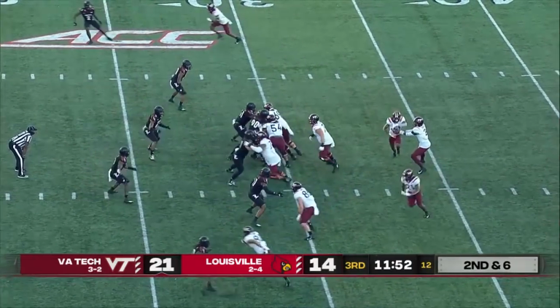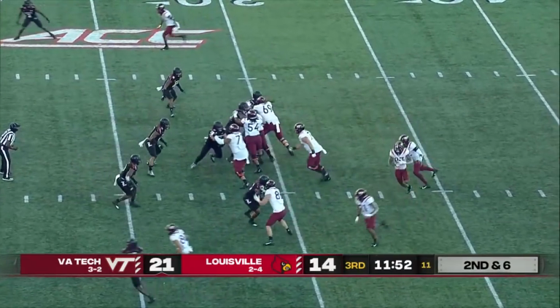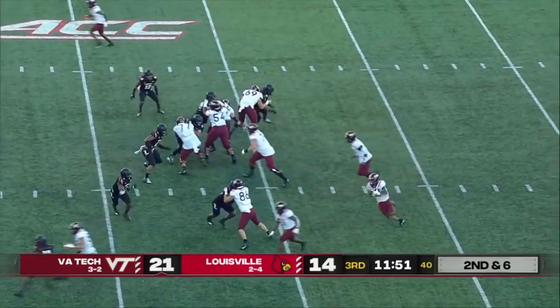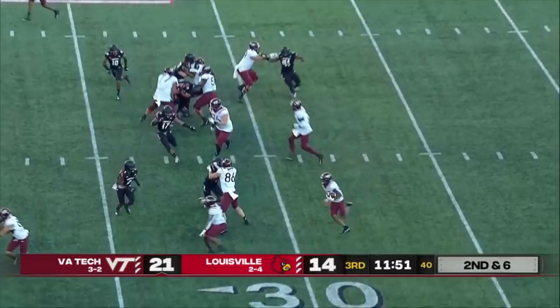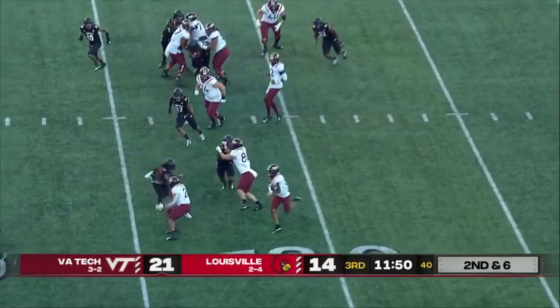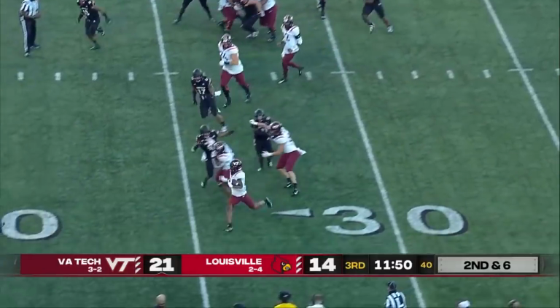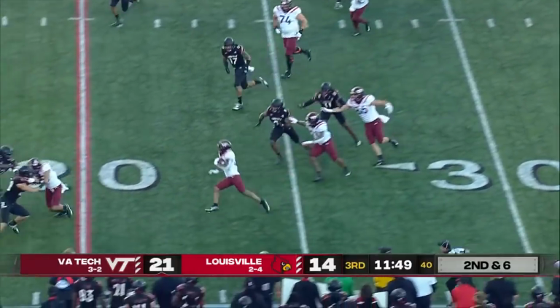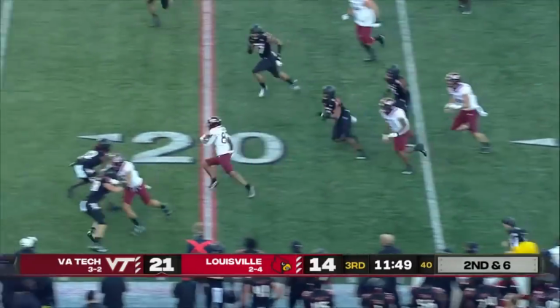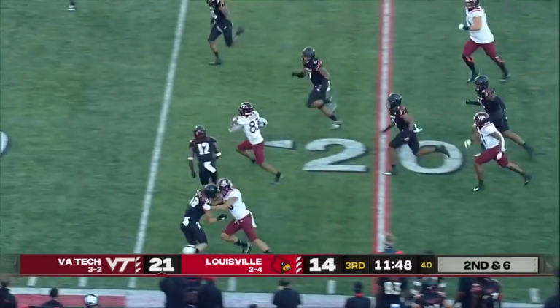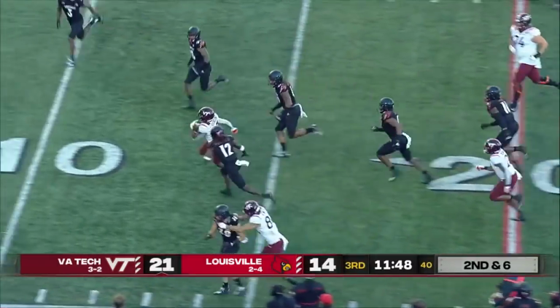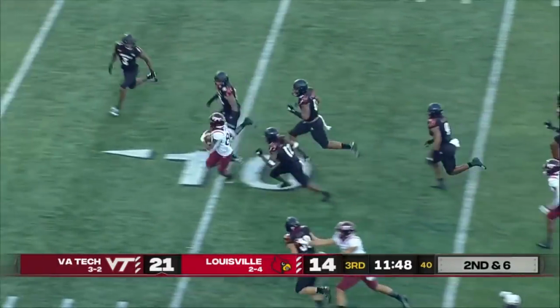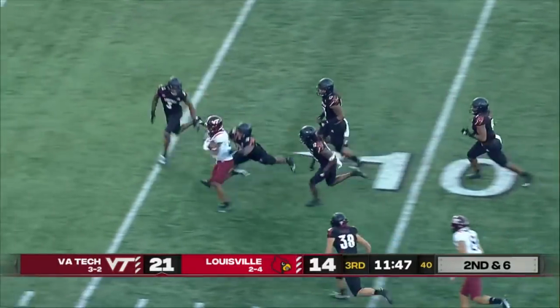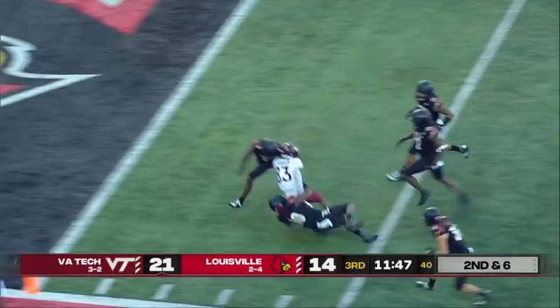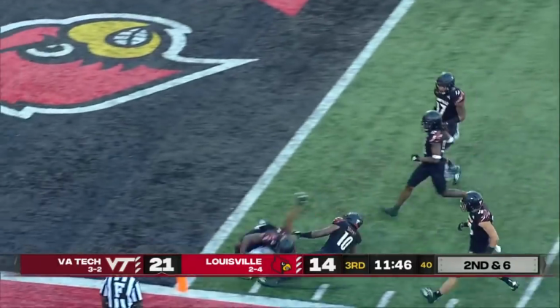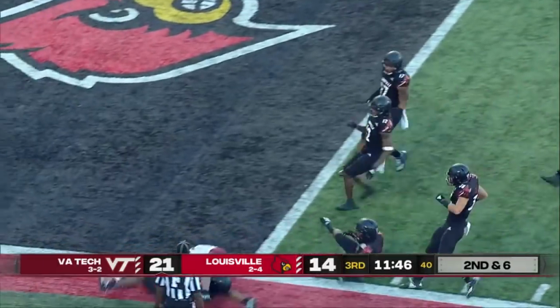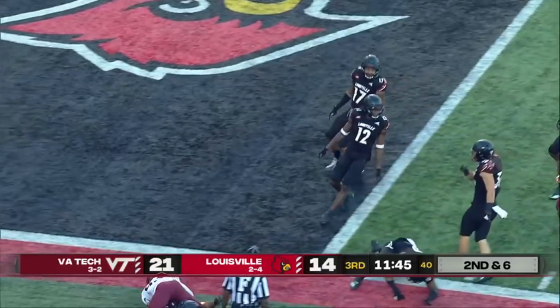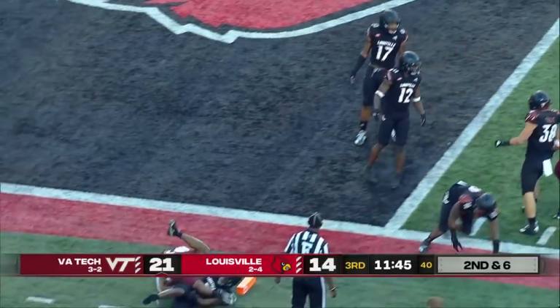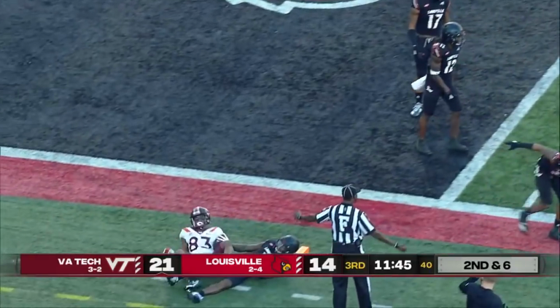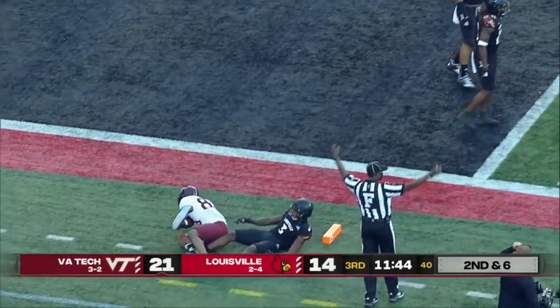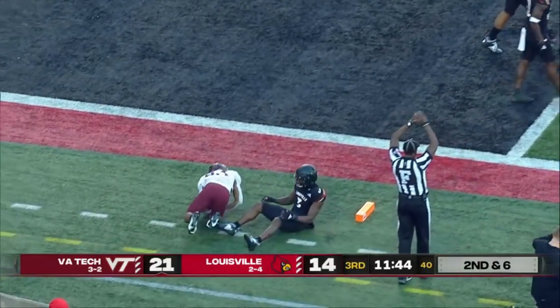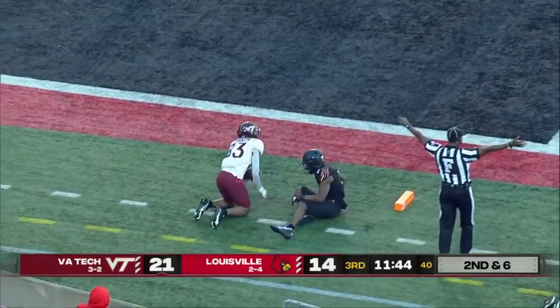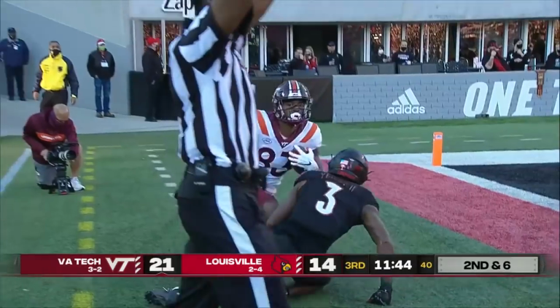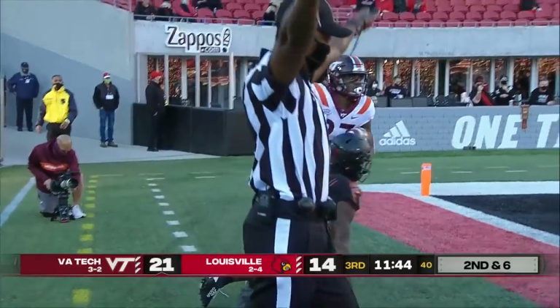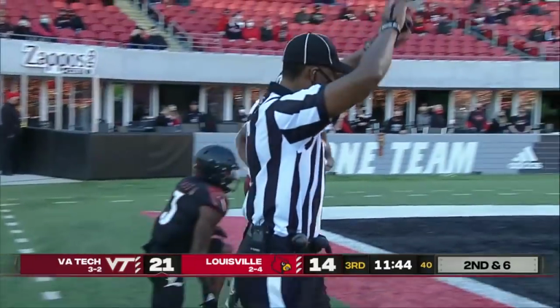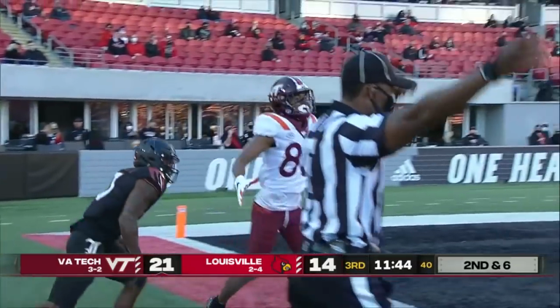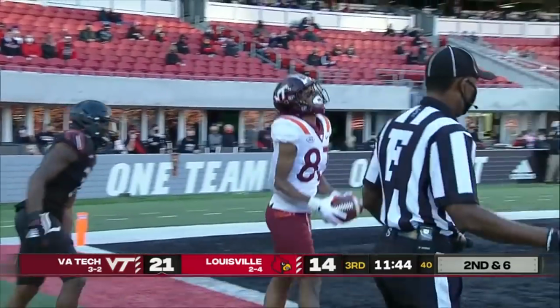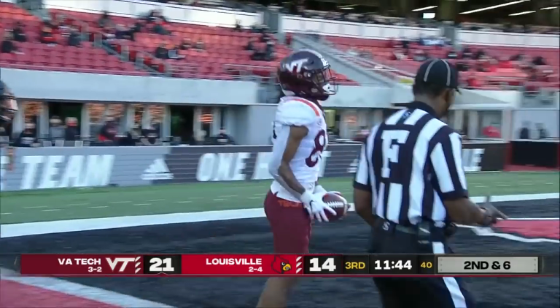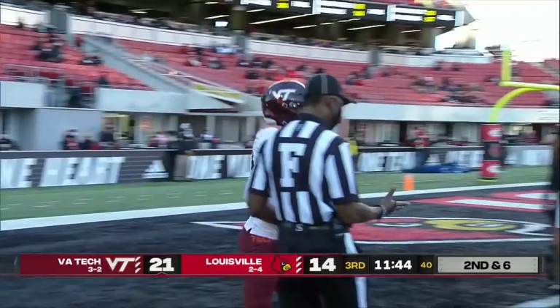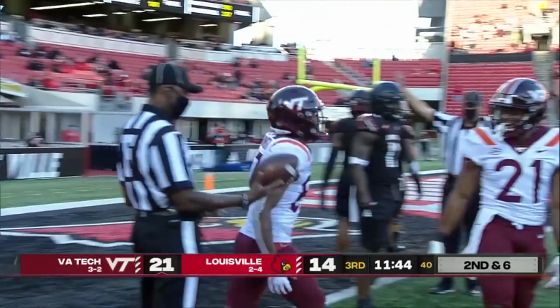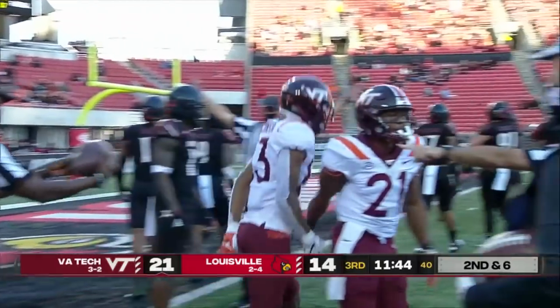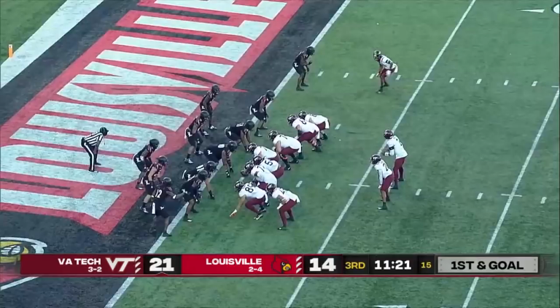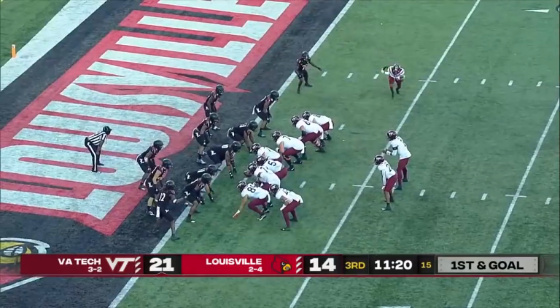Here is Hooker on the sweep. This is Robinson looking for room, and he'll be brought down shy of the goal line at the one. Roger Burns saved the touchdown on Javion Robinson's goal-line run.